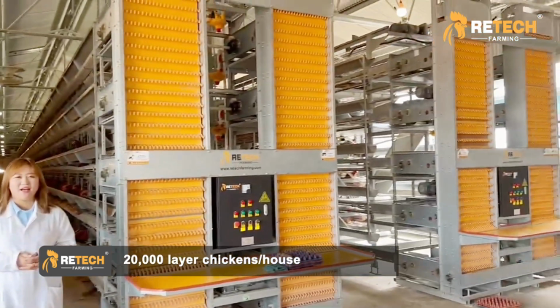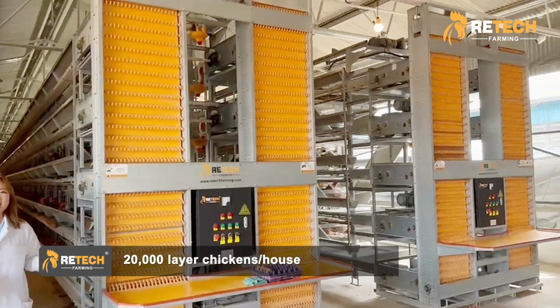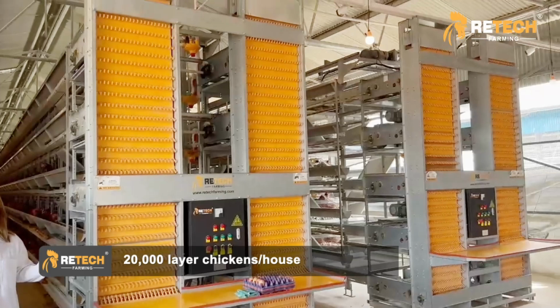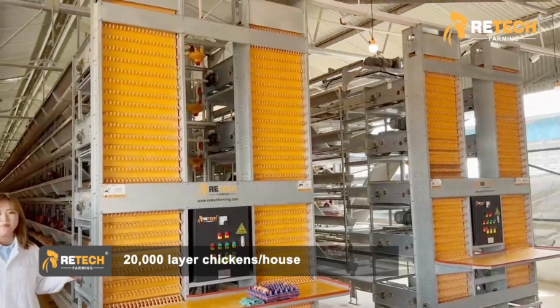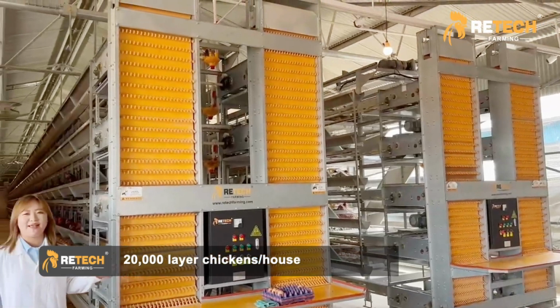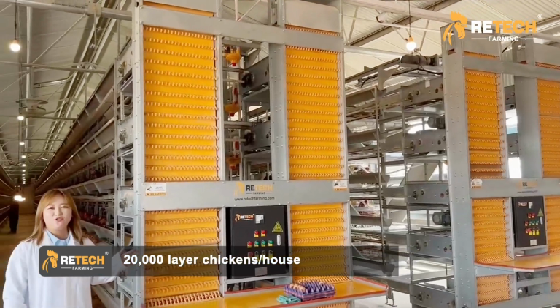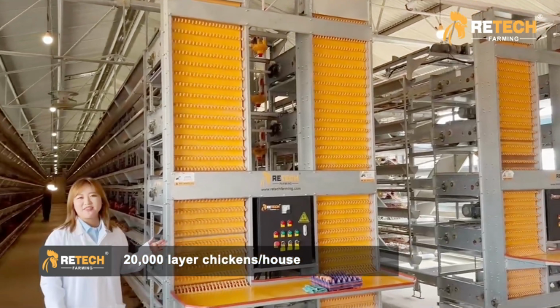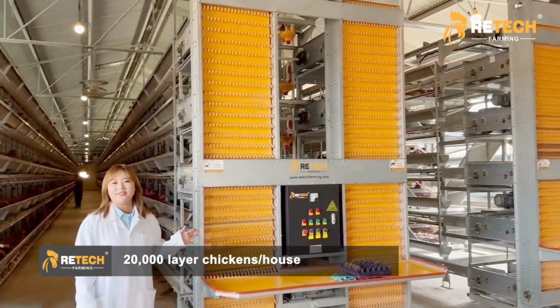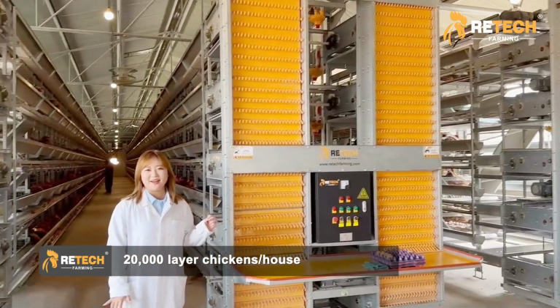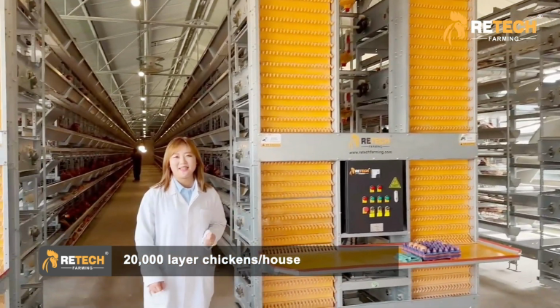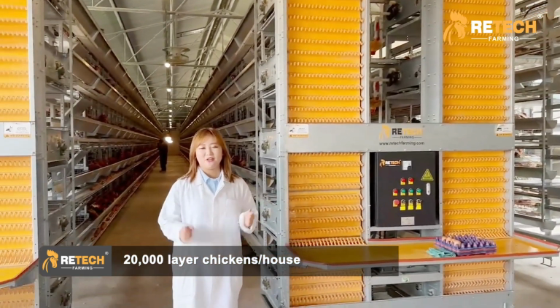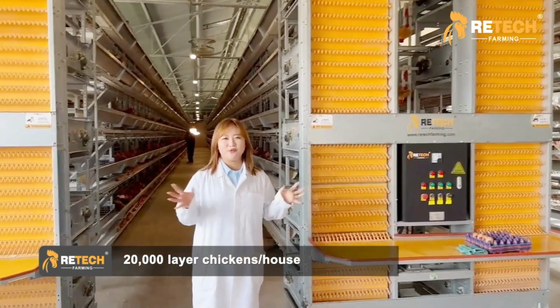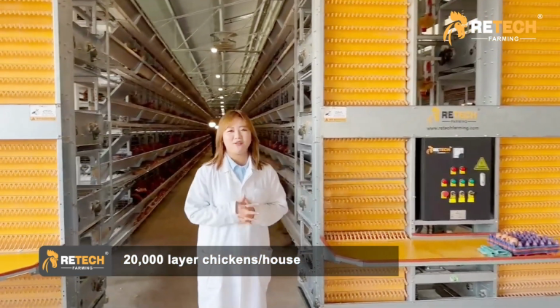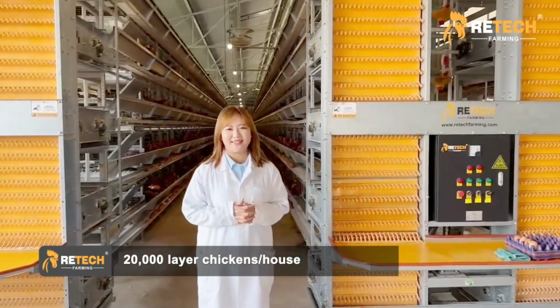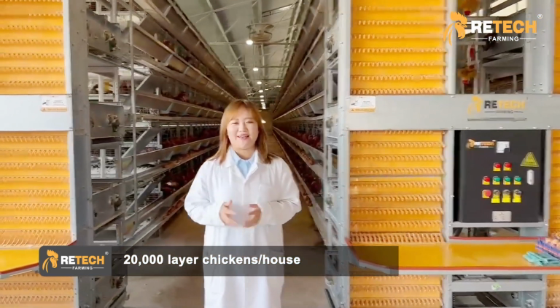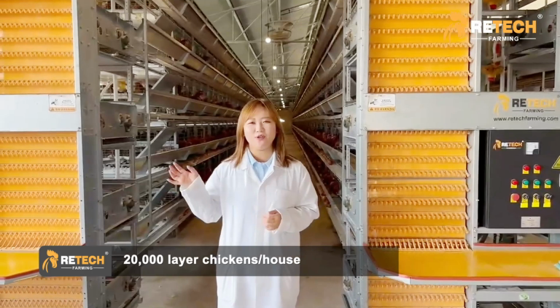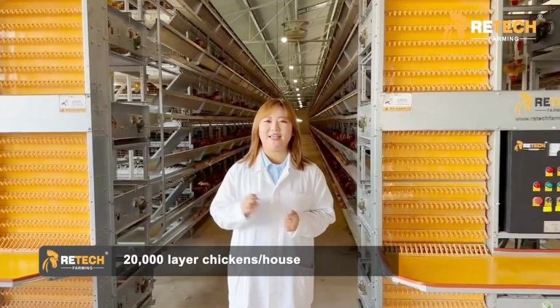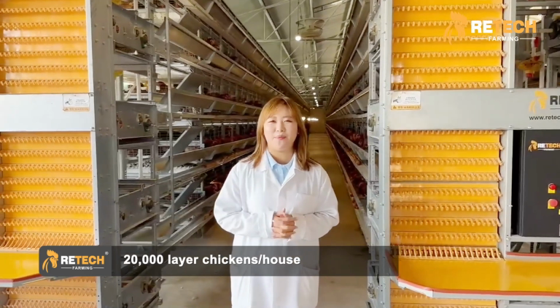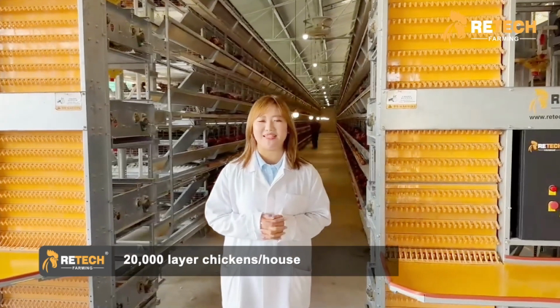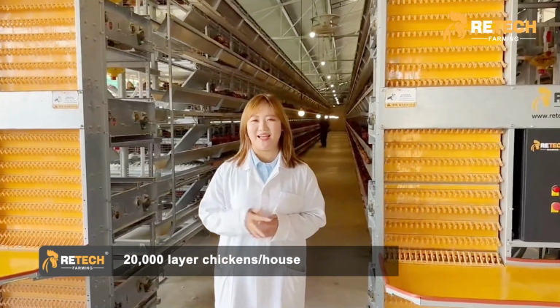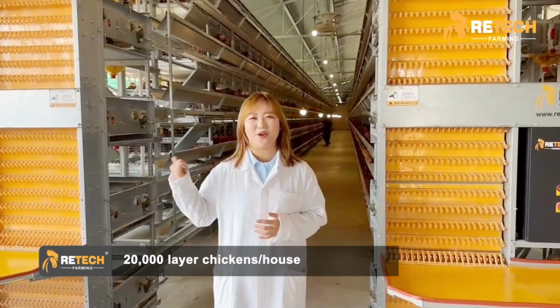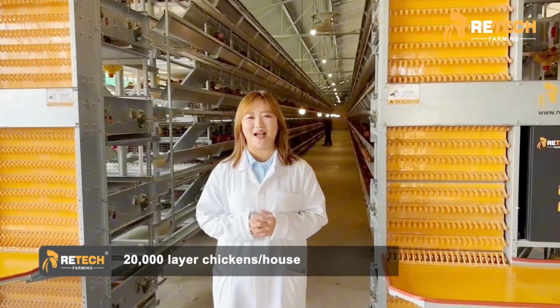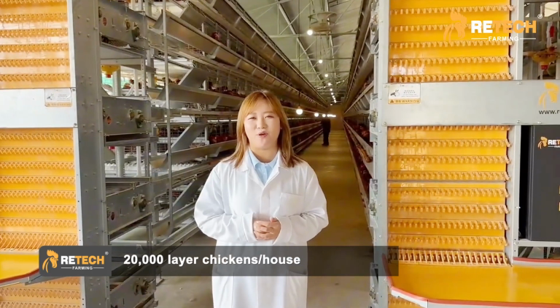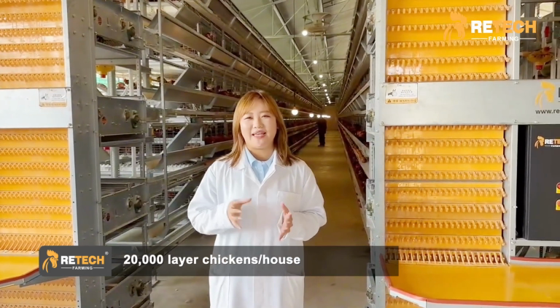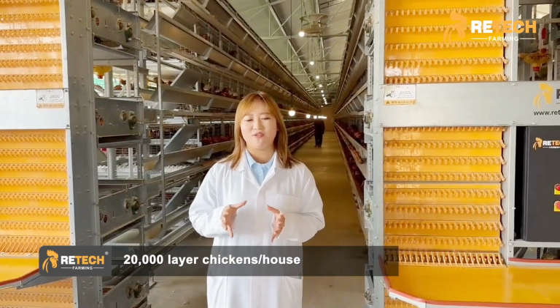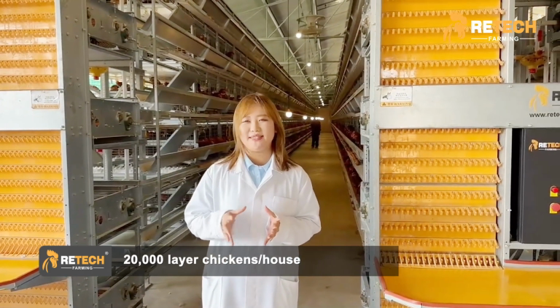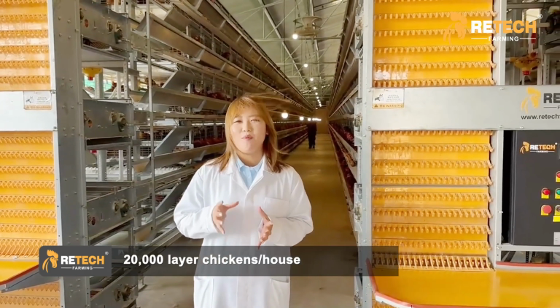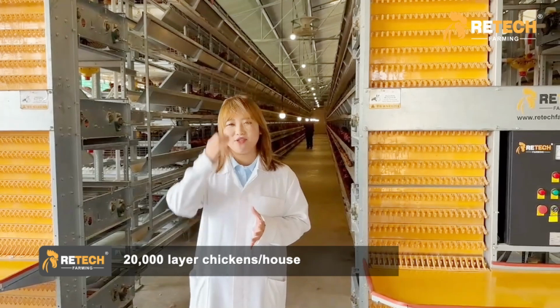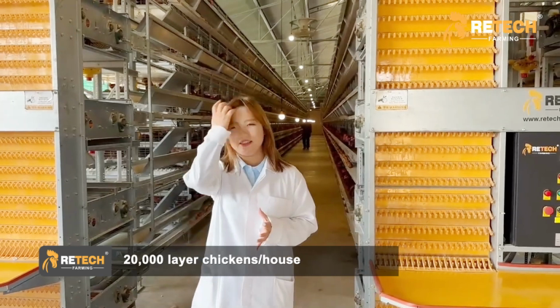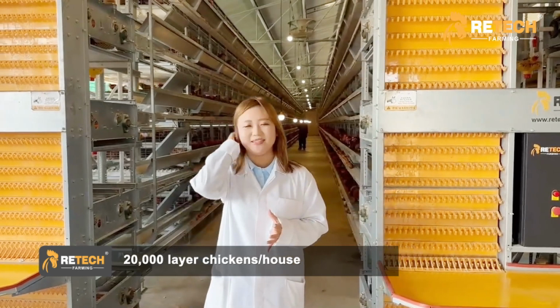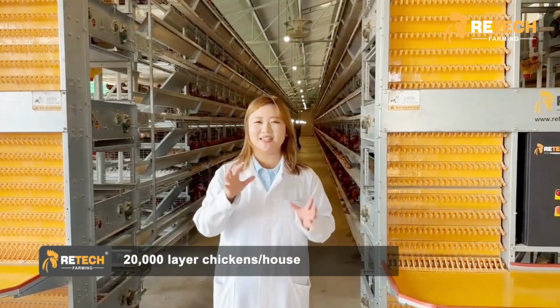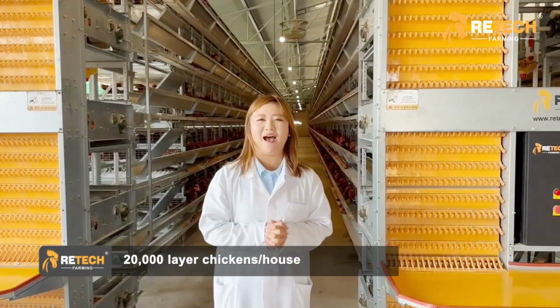Each house has more than 20,000 layers, with total free housing, and also the HPF college experiment.